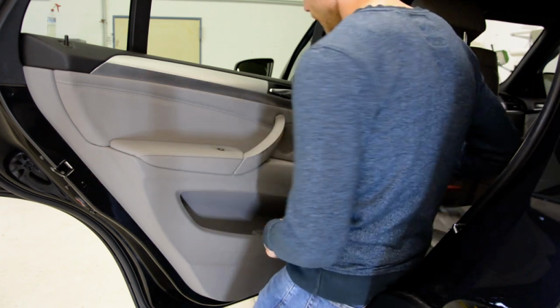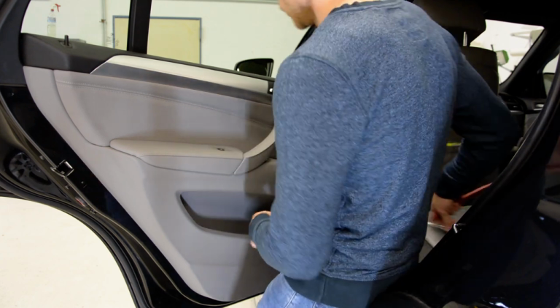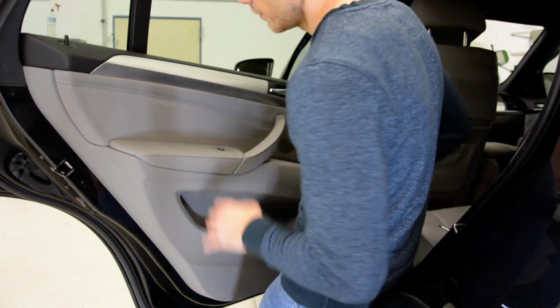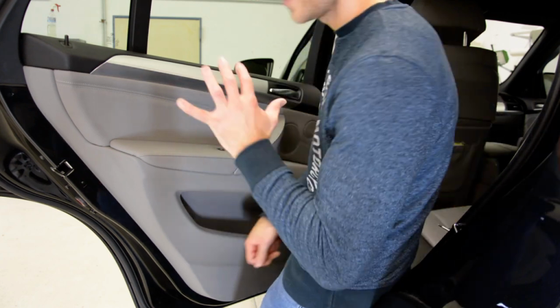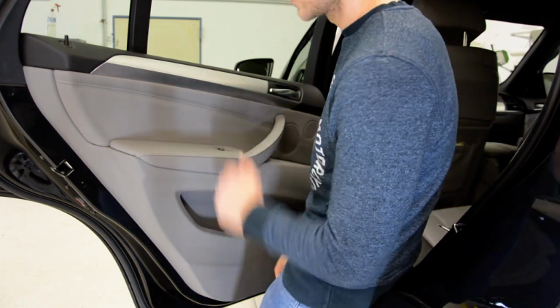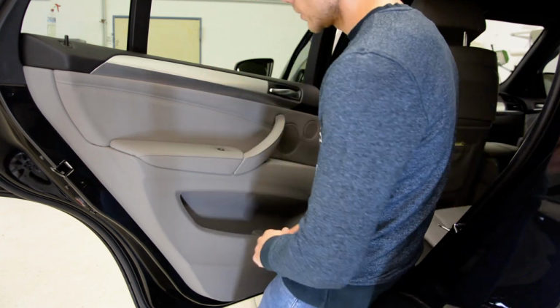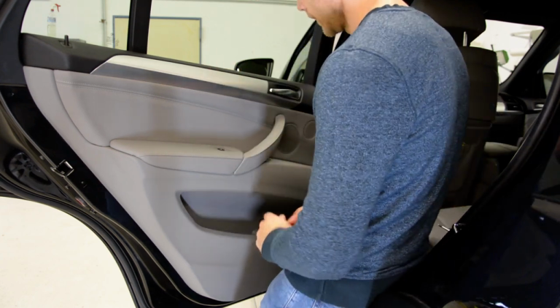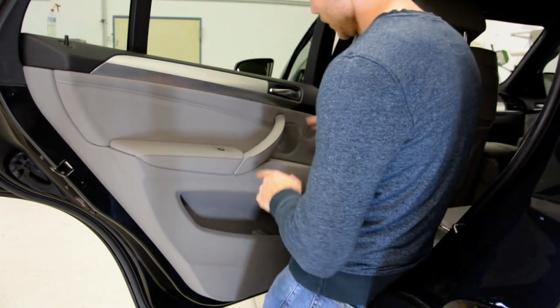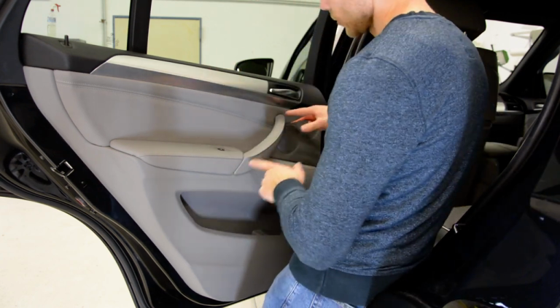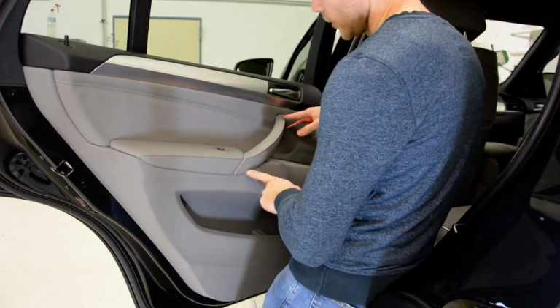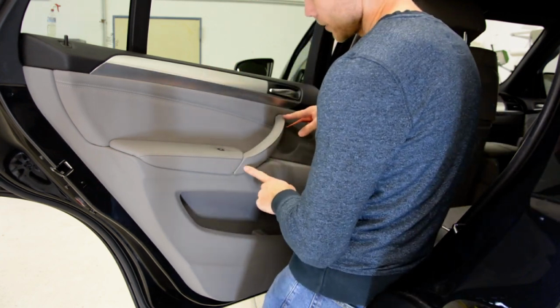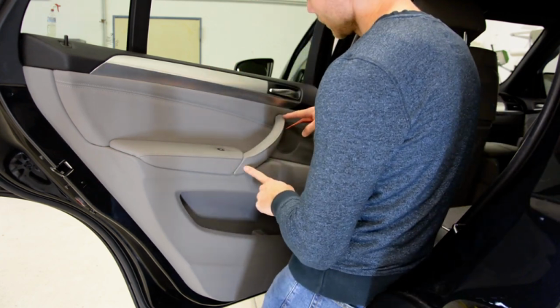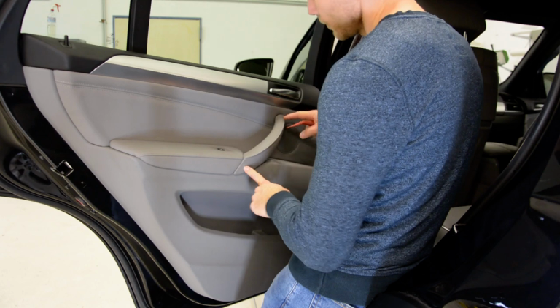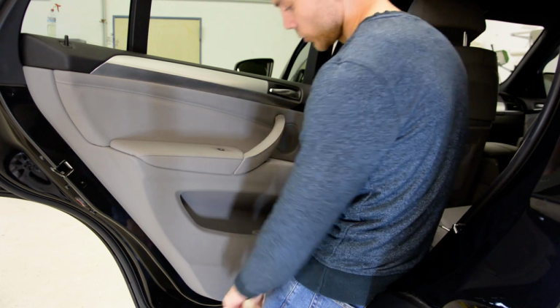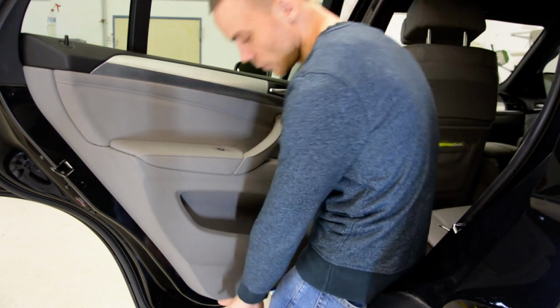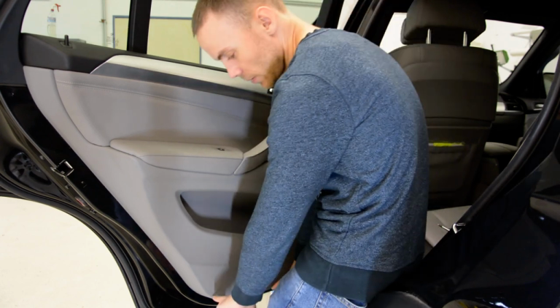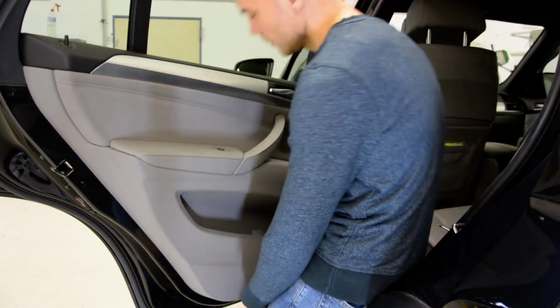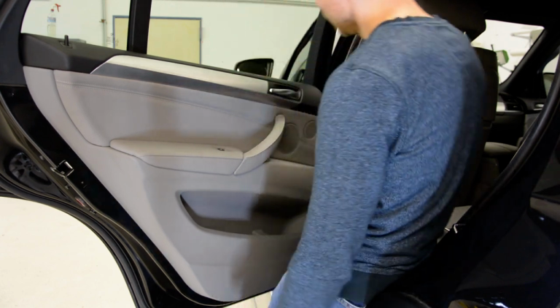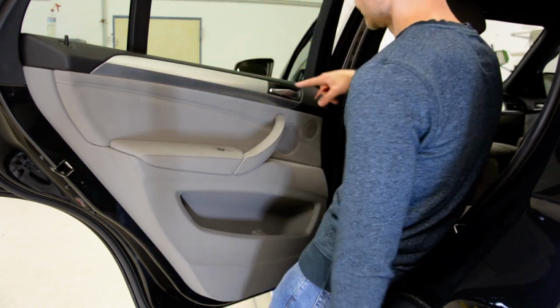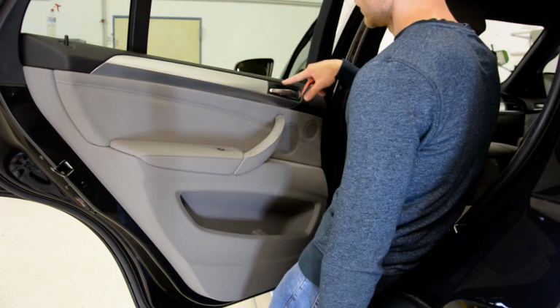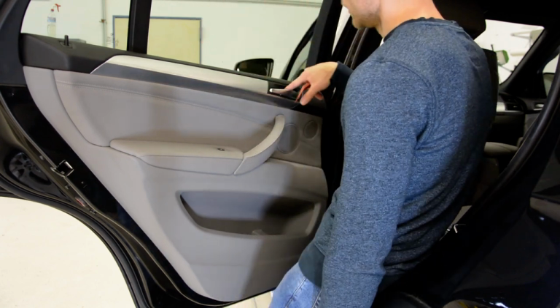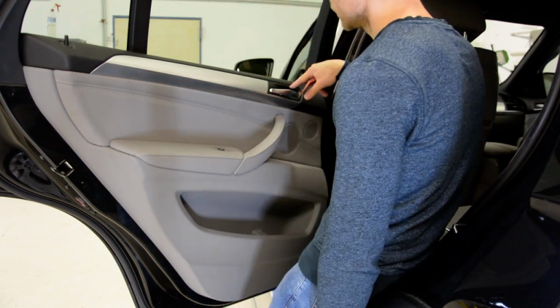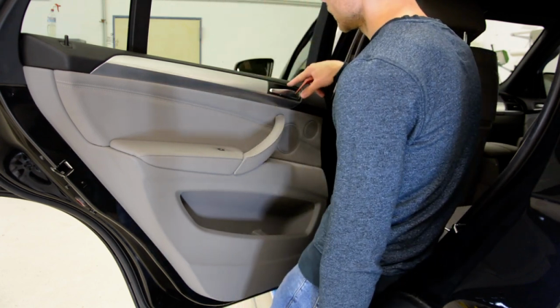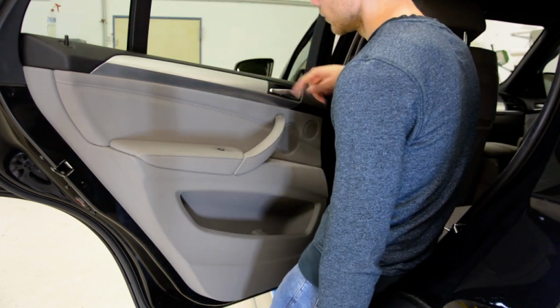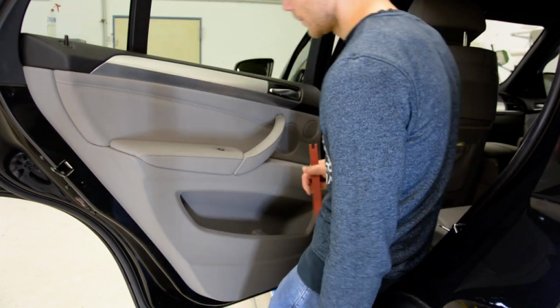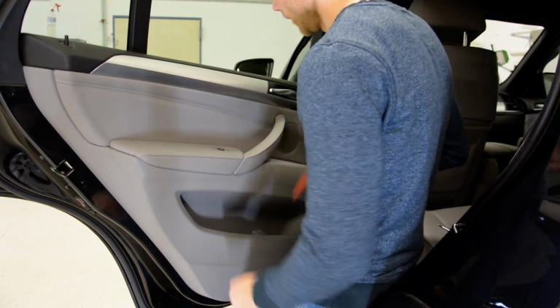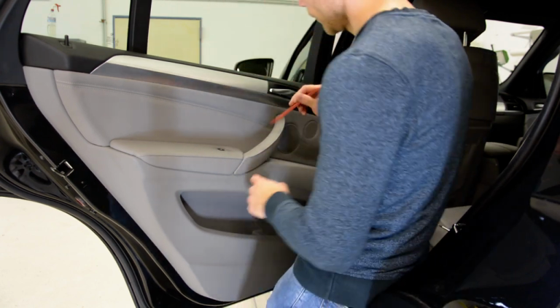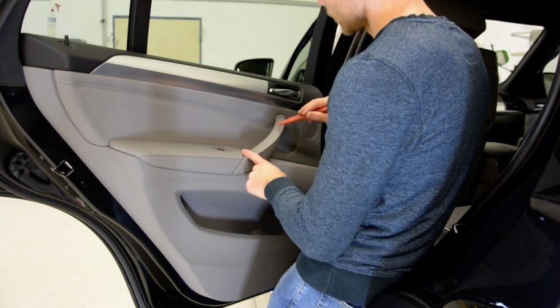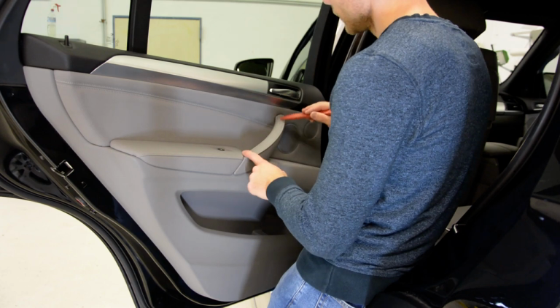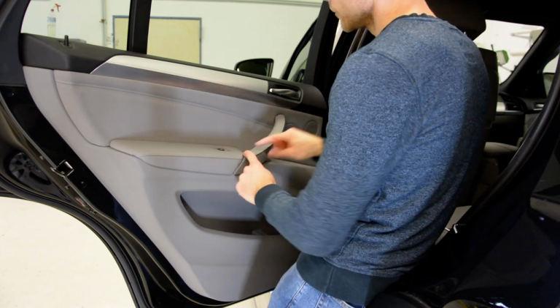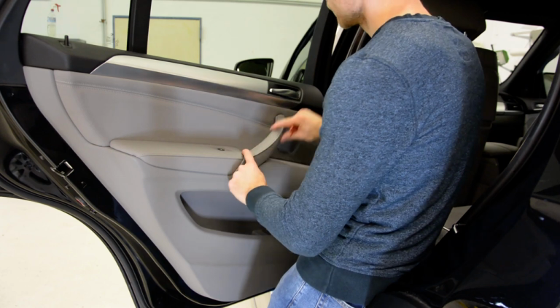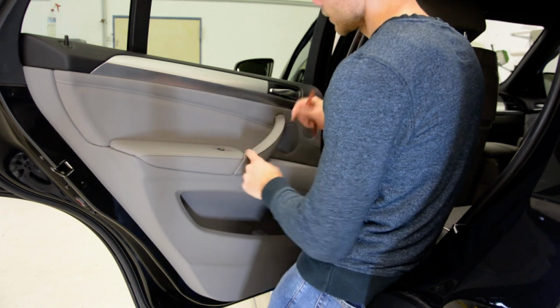You'll have five screws: two under this trim, two on the bottom, and one under this plastic cover. We will start by removing this trim.